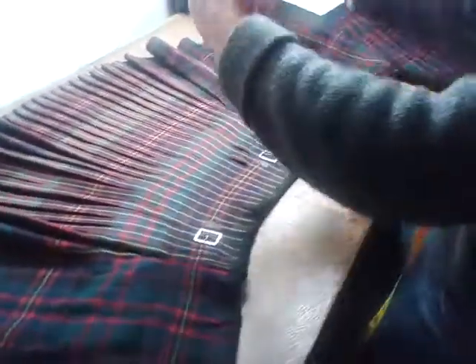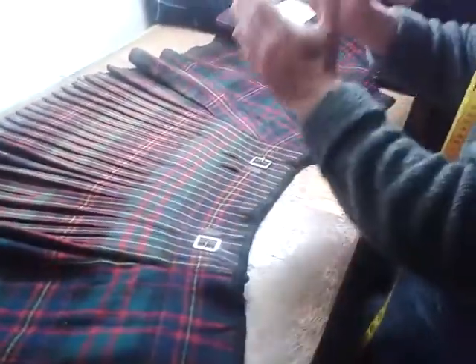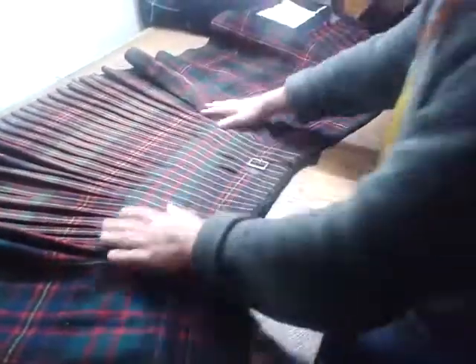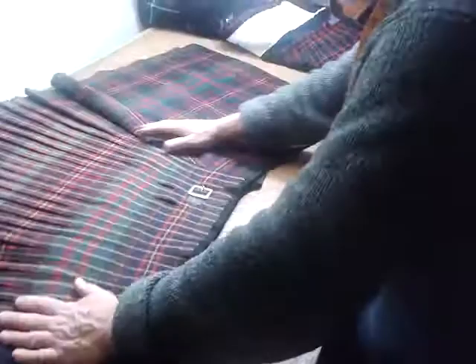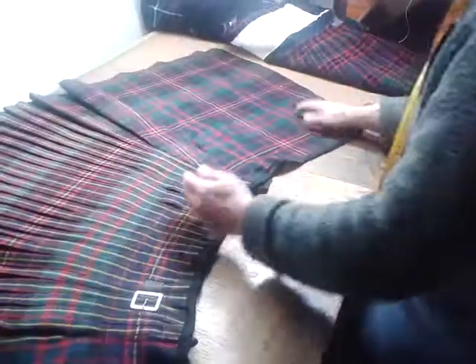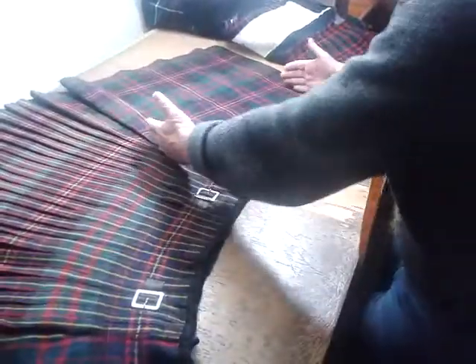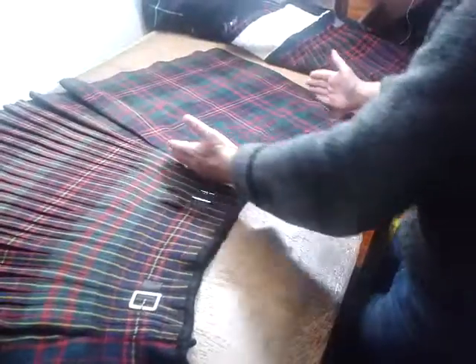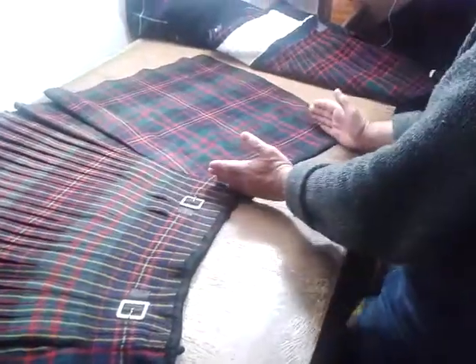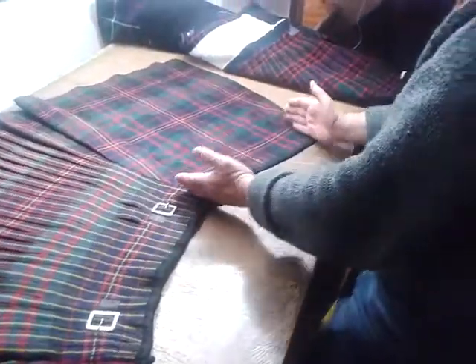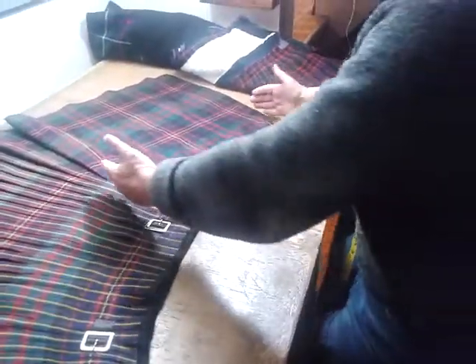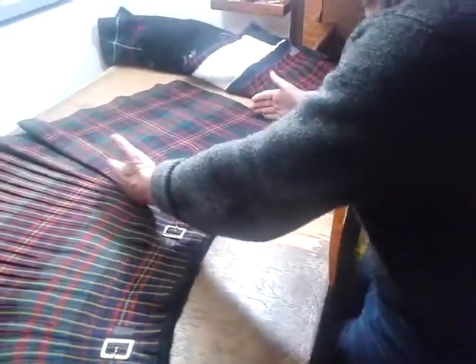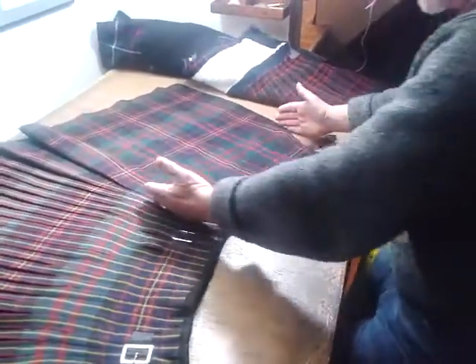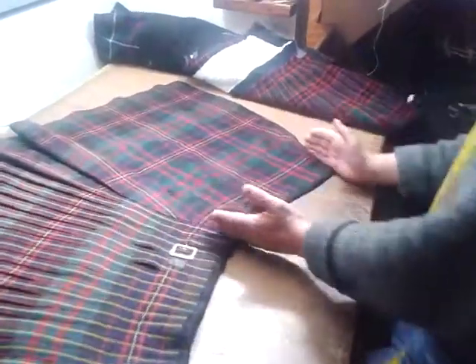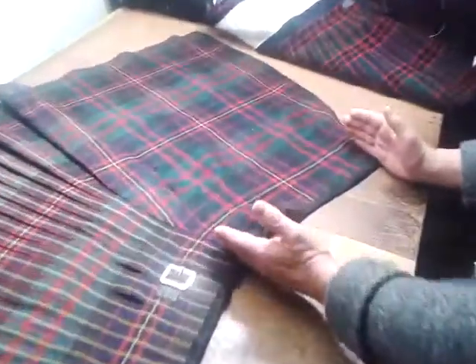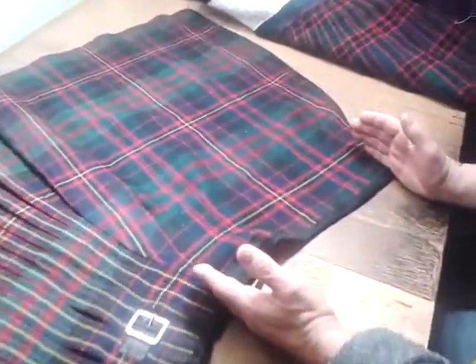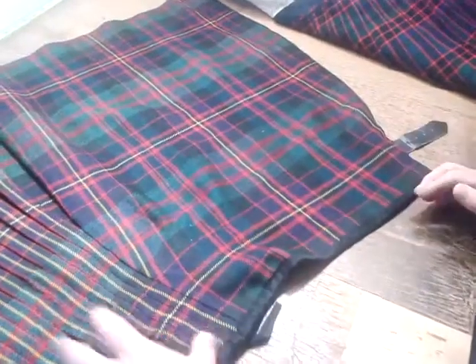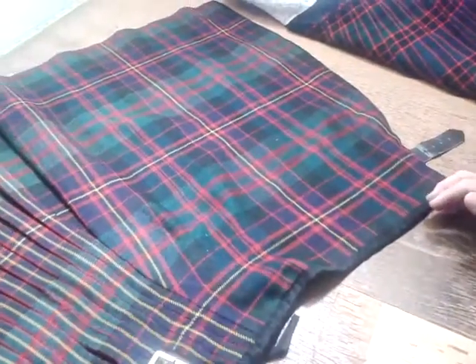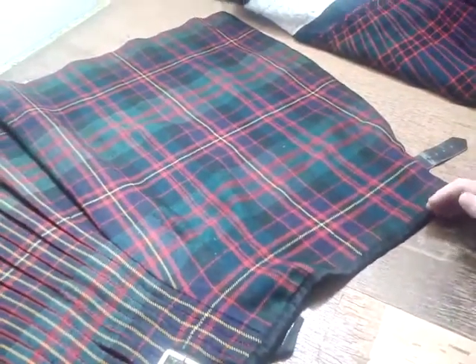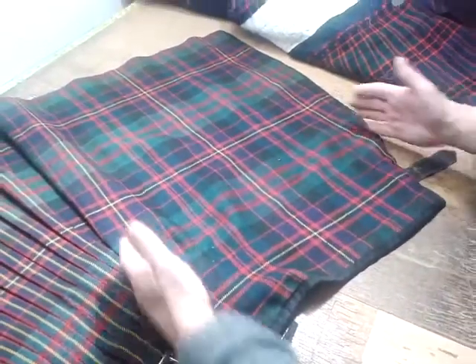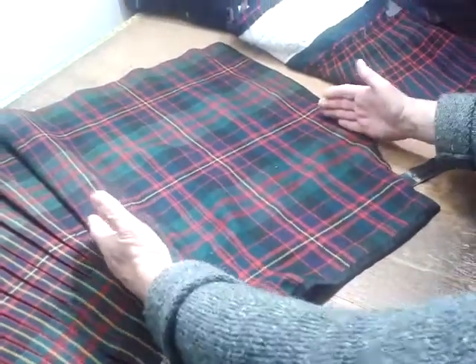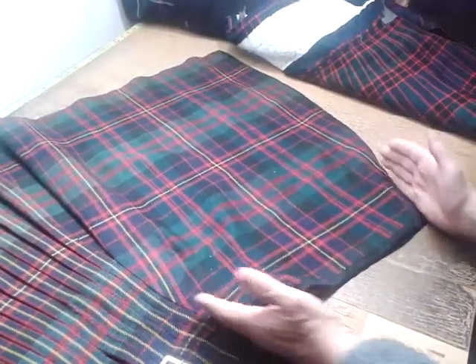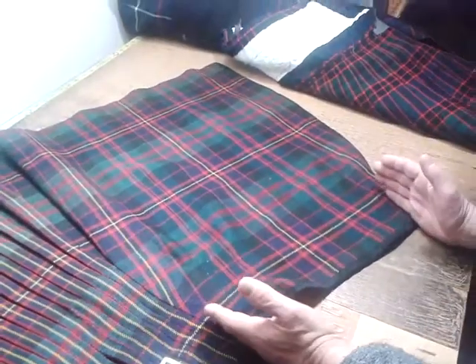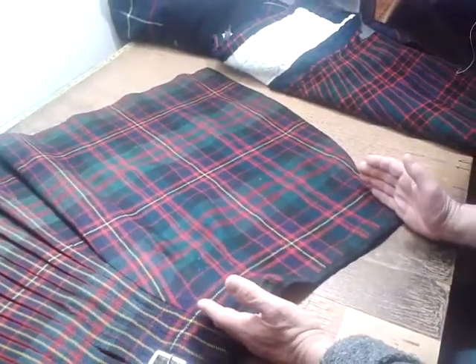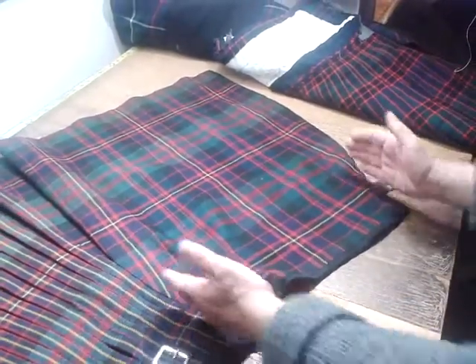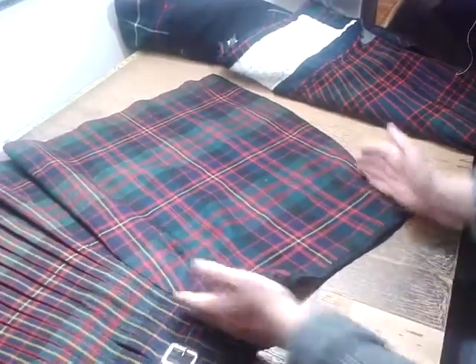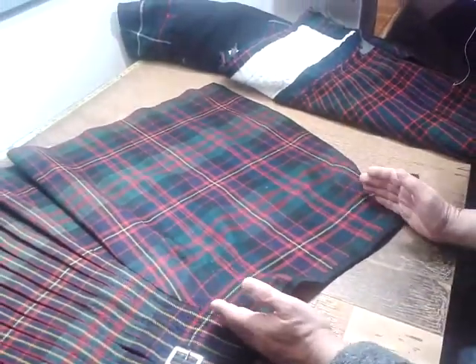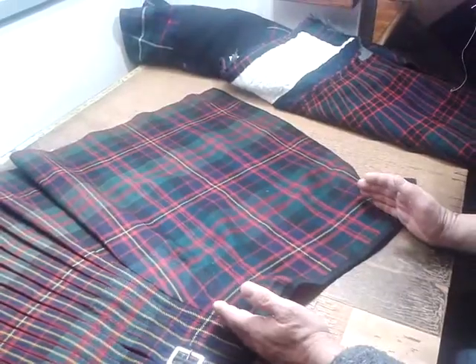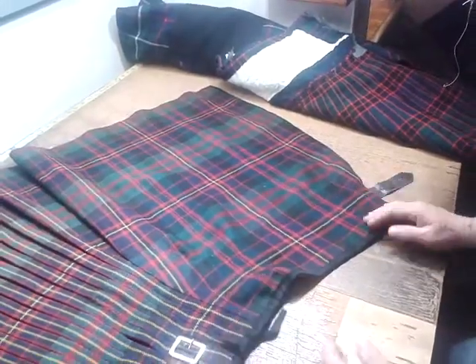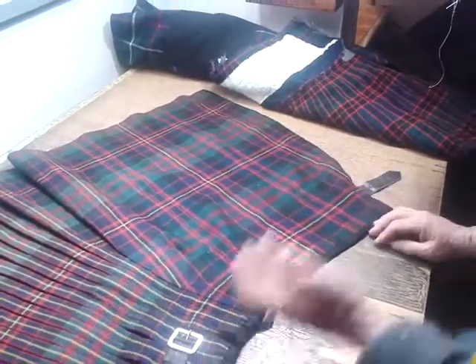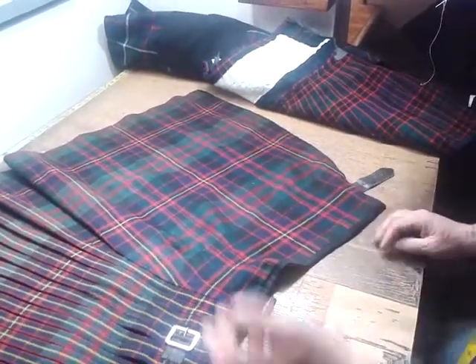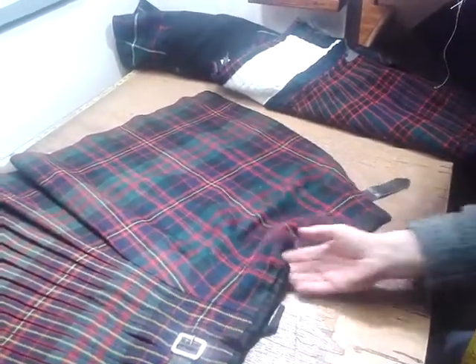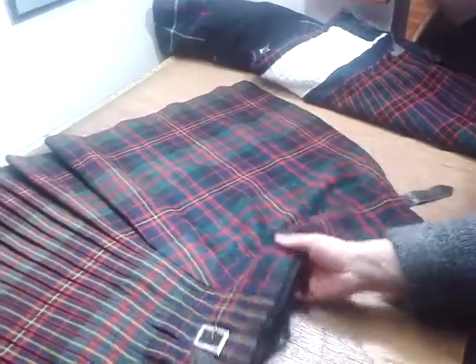Where we get the tailored aspect is in the A-line. In military kilts, the A-line is far more dramatic. The pleats remain constant, and the A-line is where we get our actual fitting. So those are the two main differences.